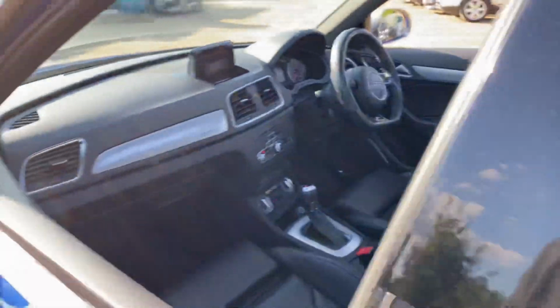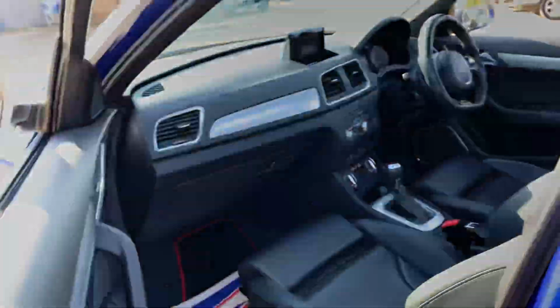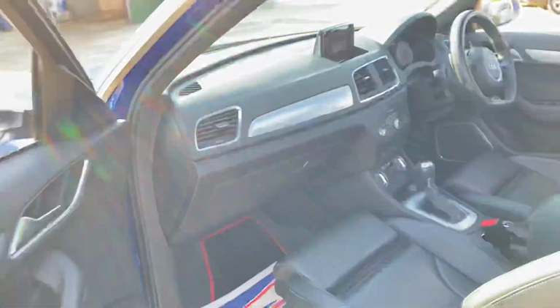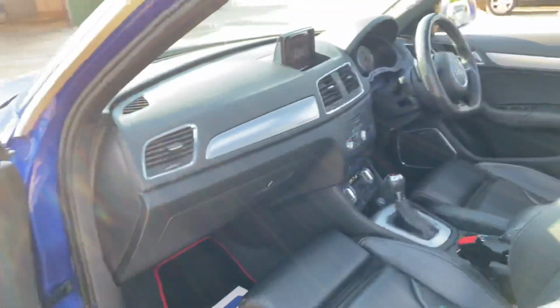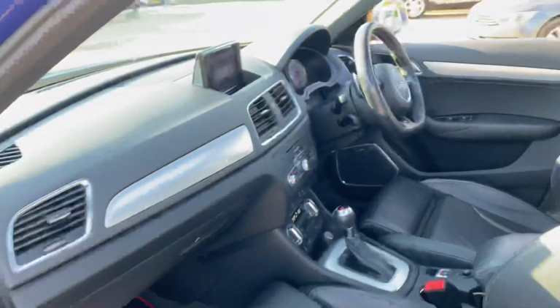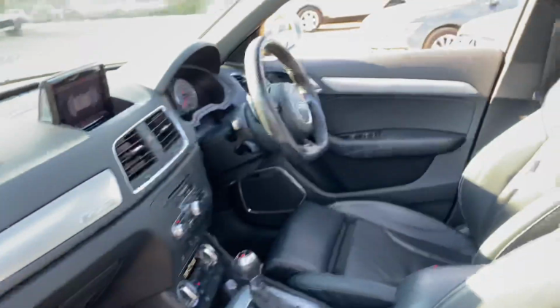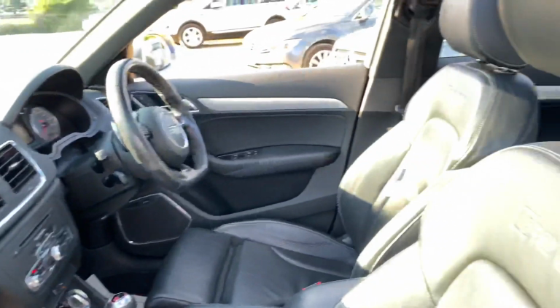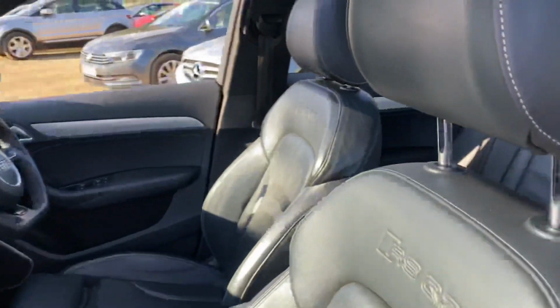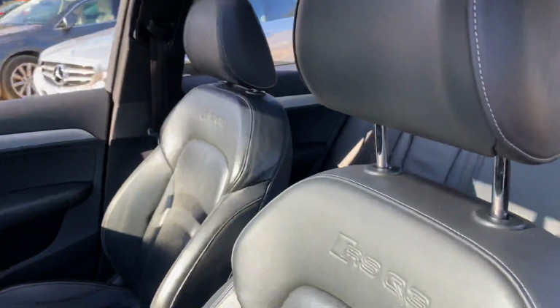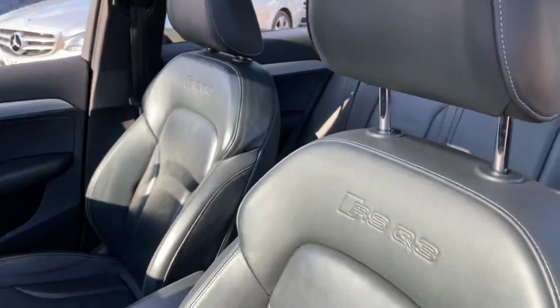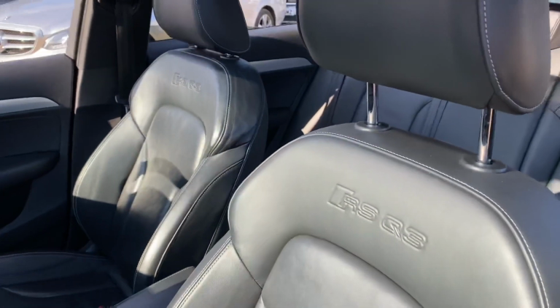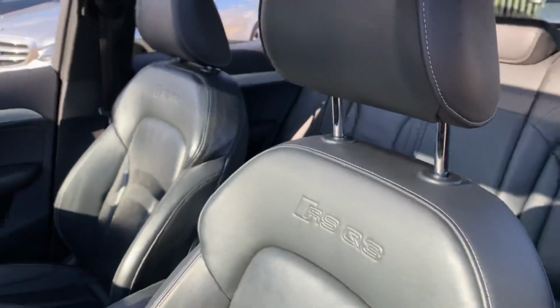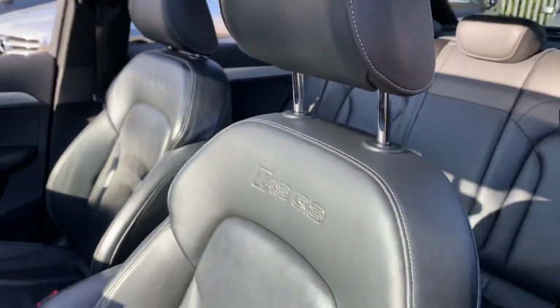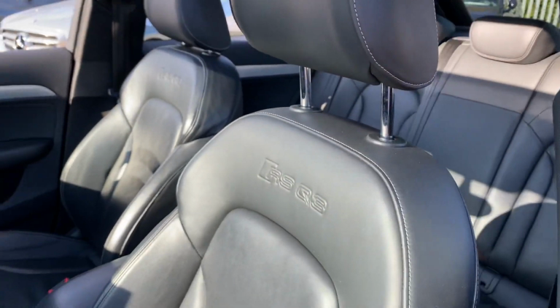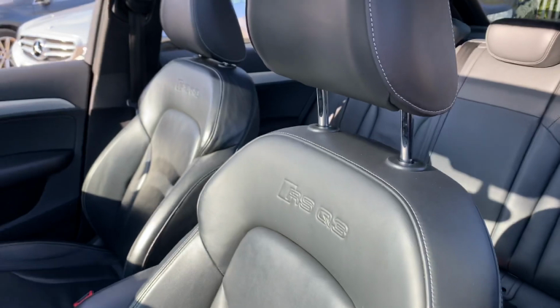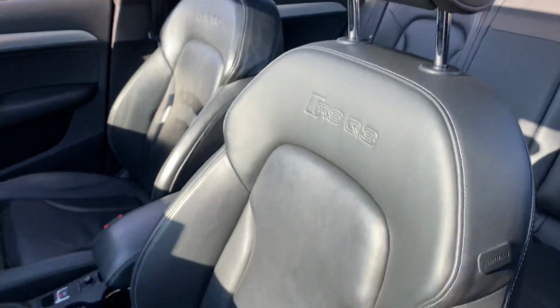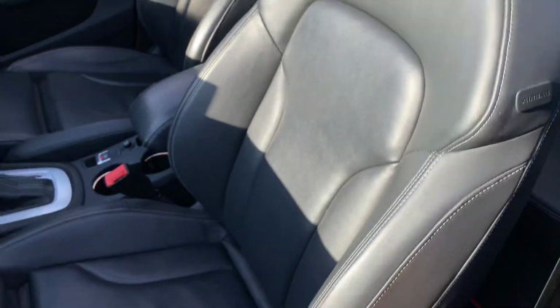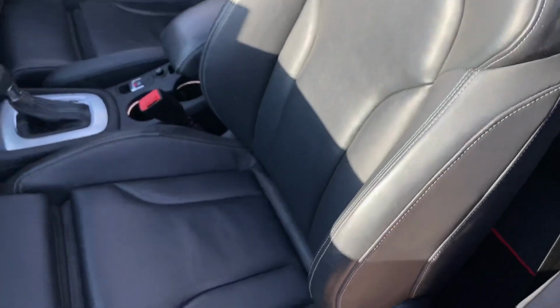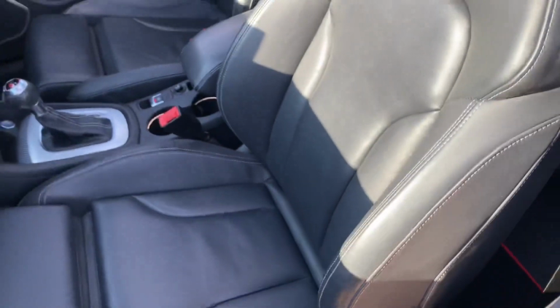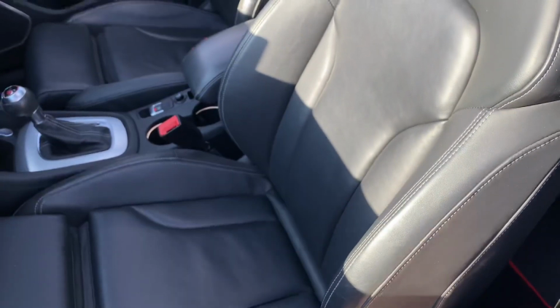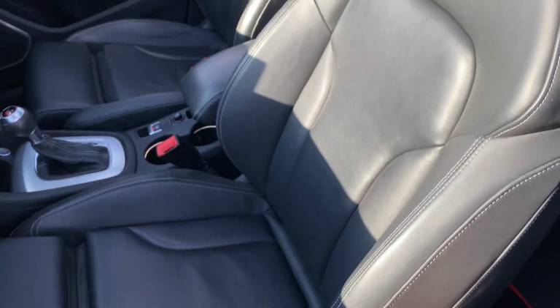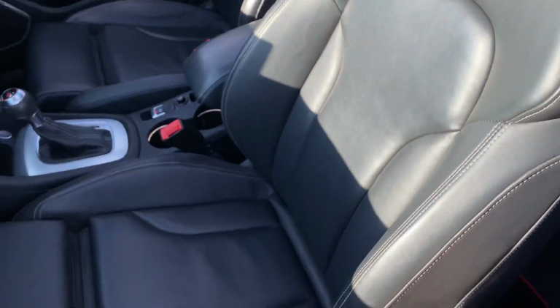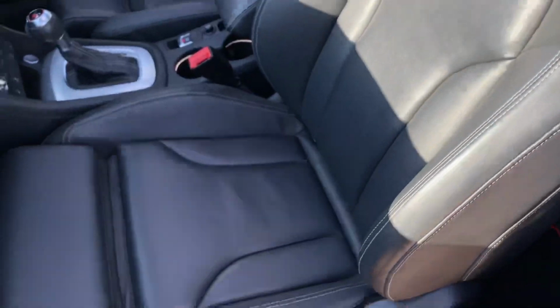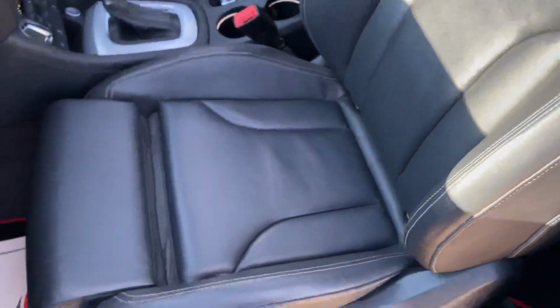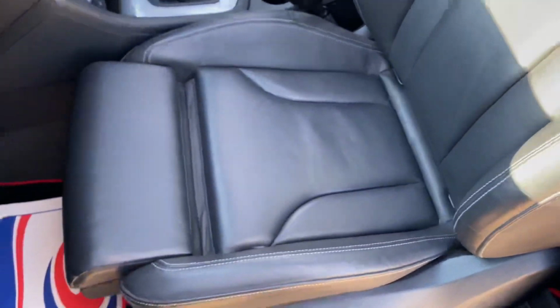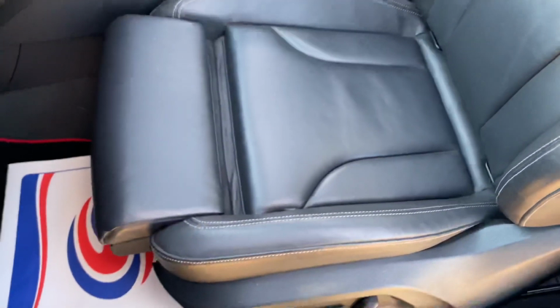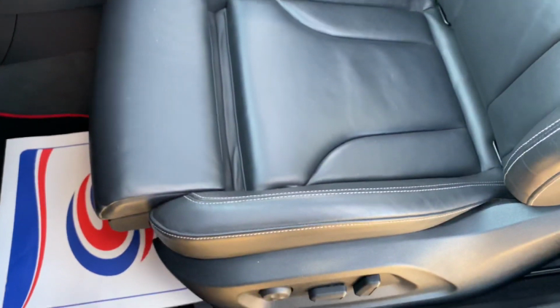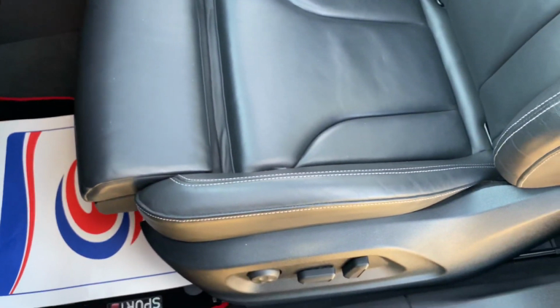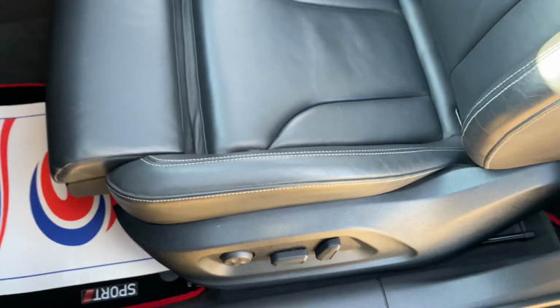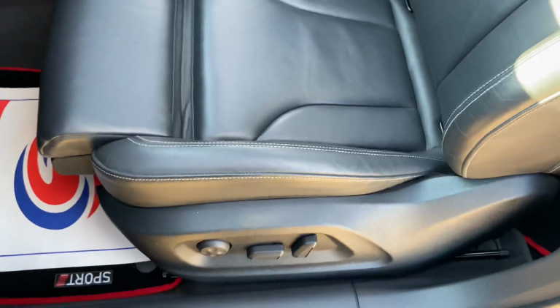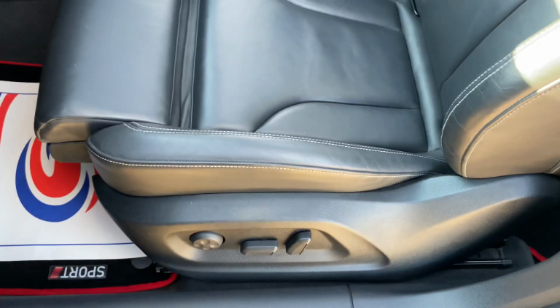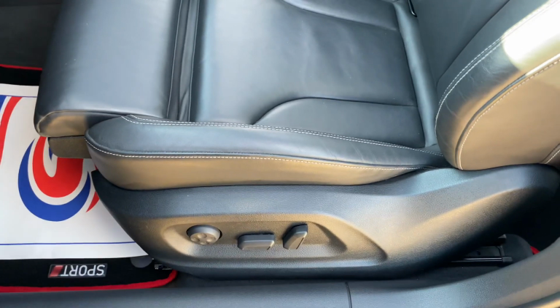Starting with the interior here on the passenger side, you'll notice we've got full black leather interior with this car. As you can see, the condition of the seat across here is very good.